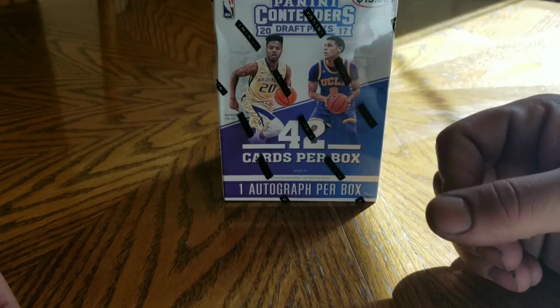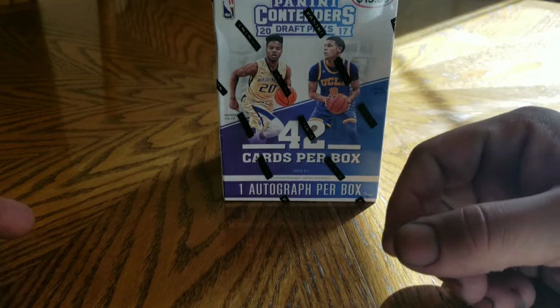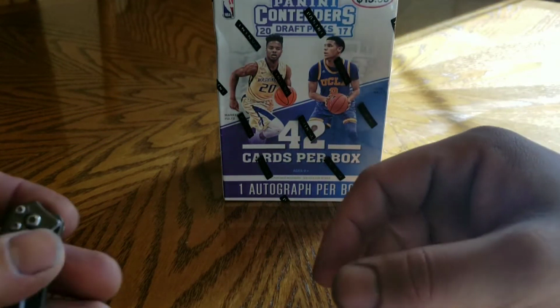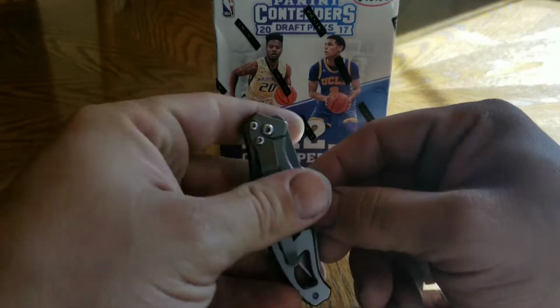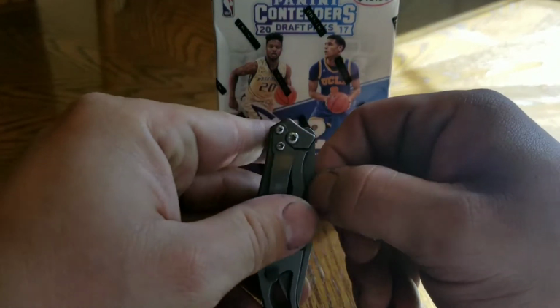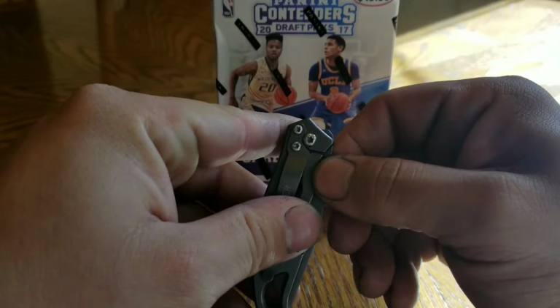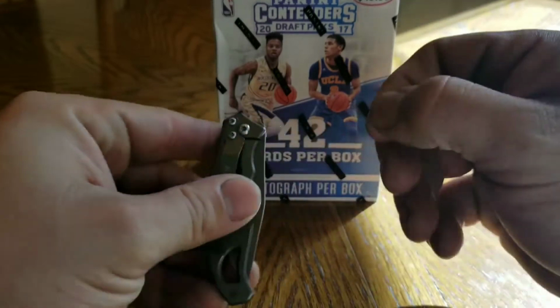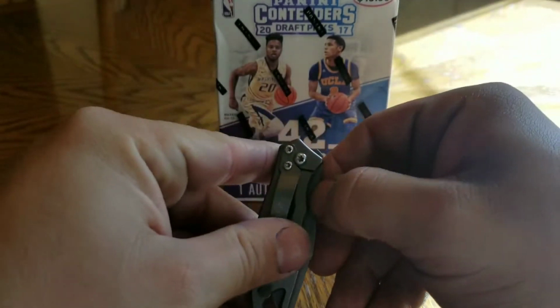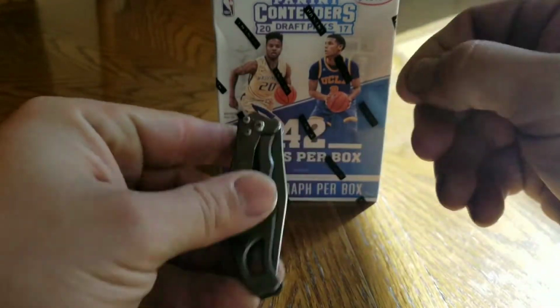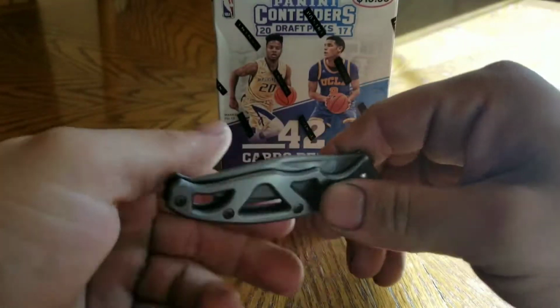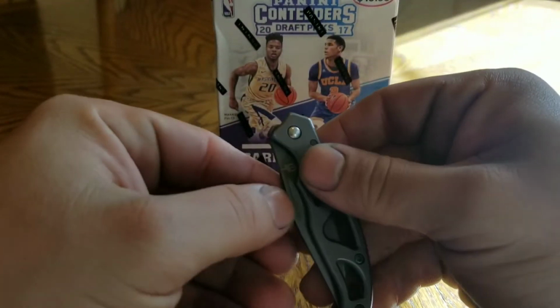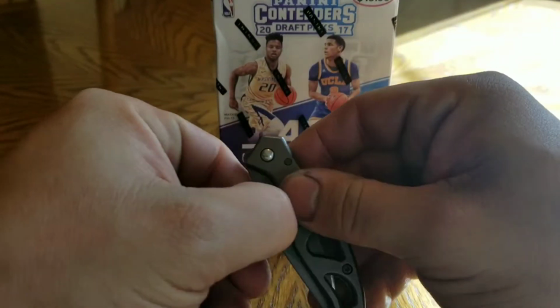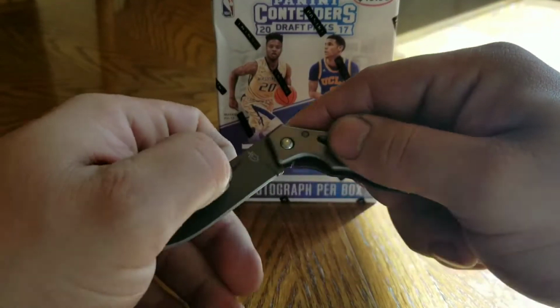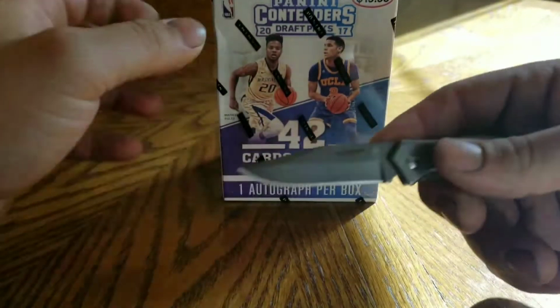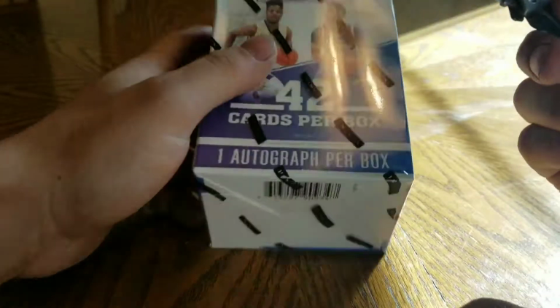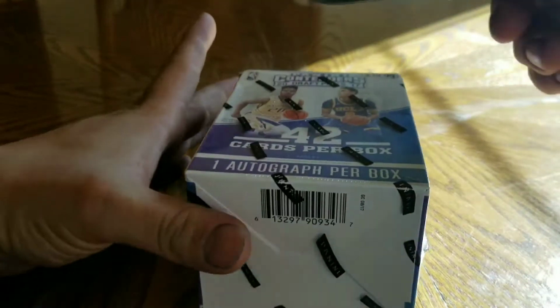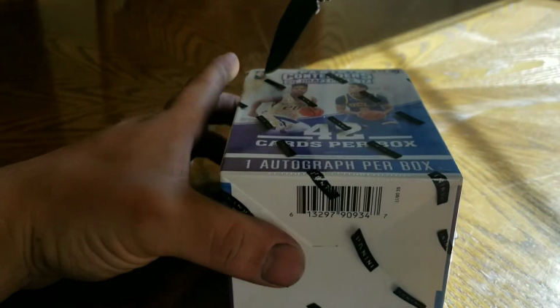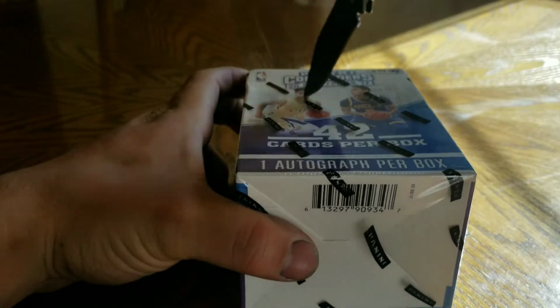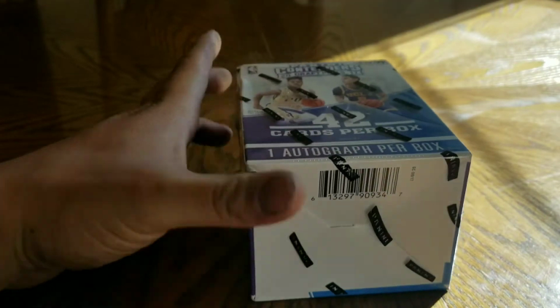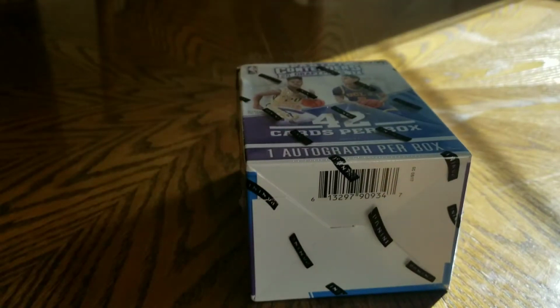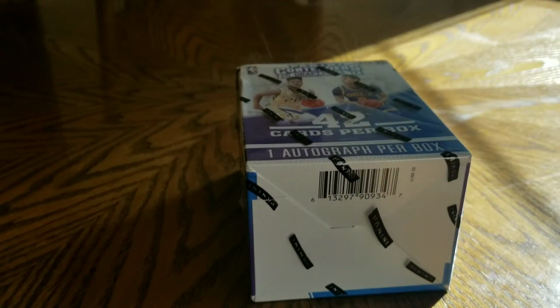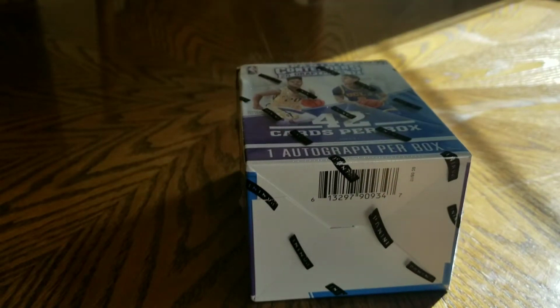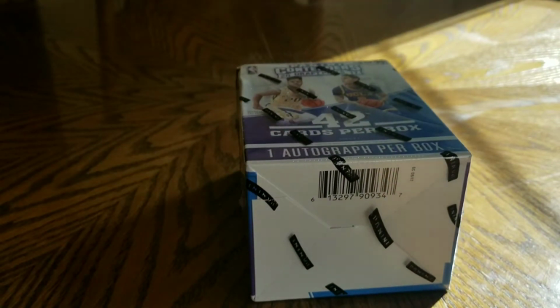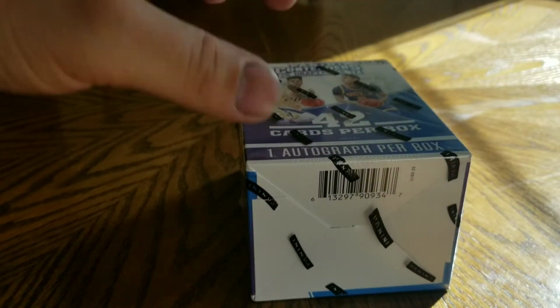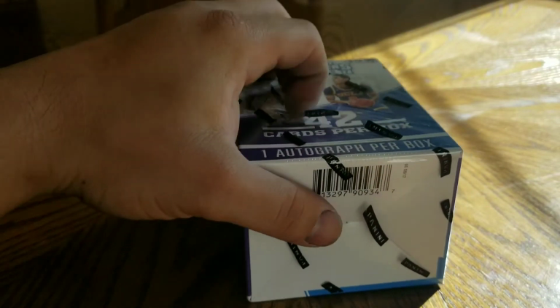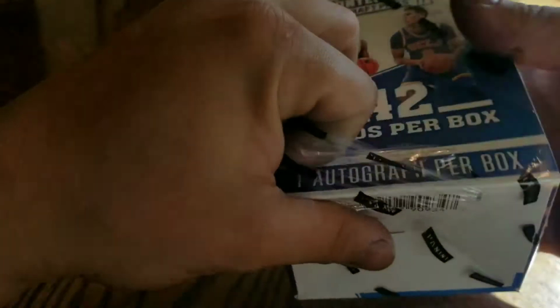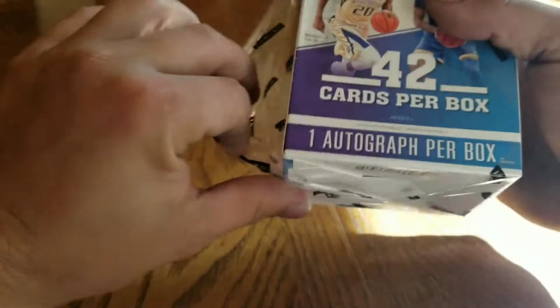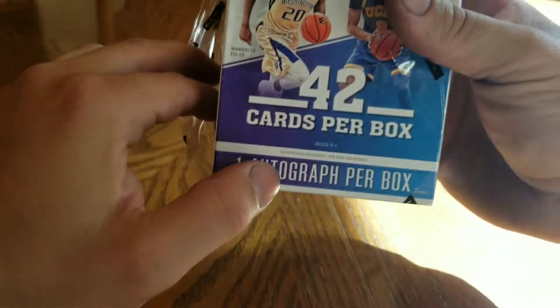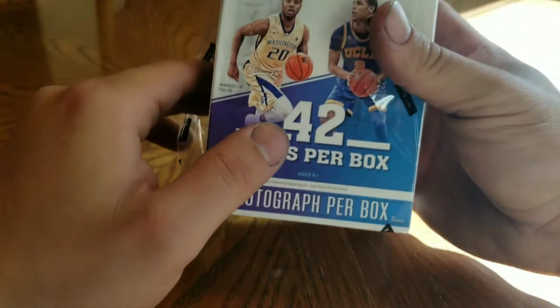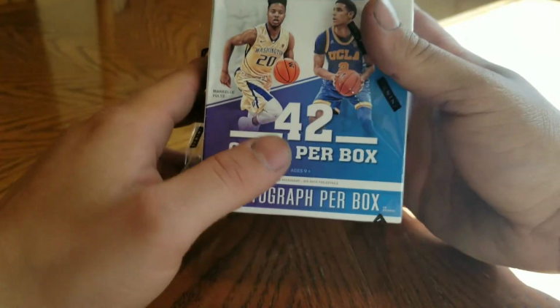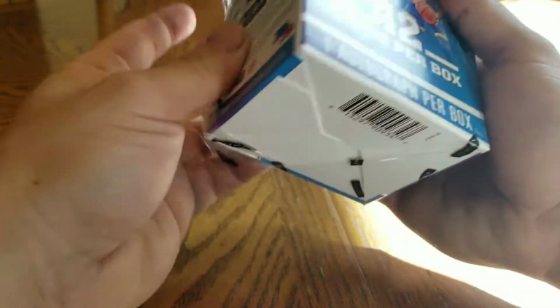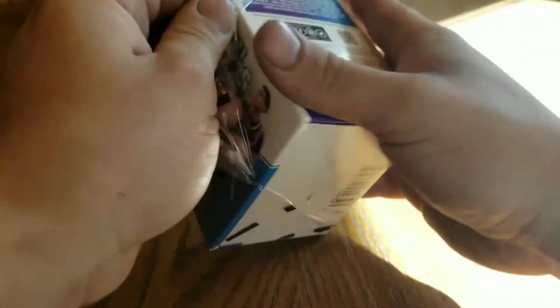Lonzo - big time Lakers fan. I know it's highly unlikely, but we gotta give it a shot. Let's see what's in this - one autograph per box, 42 cards.